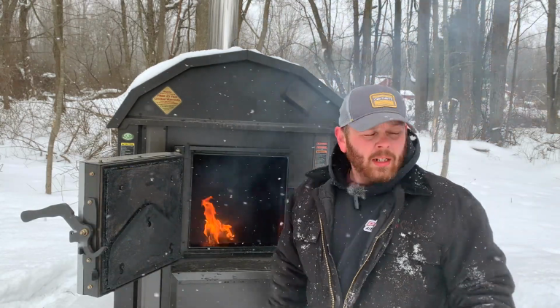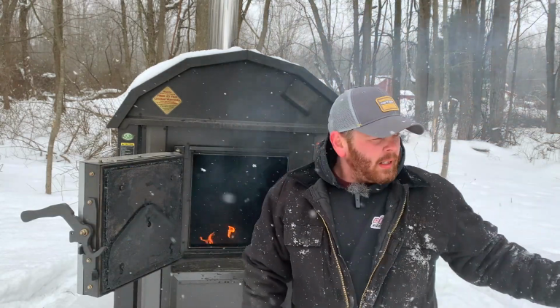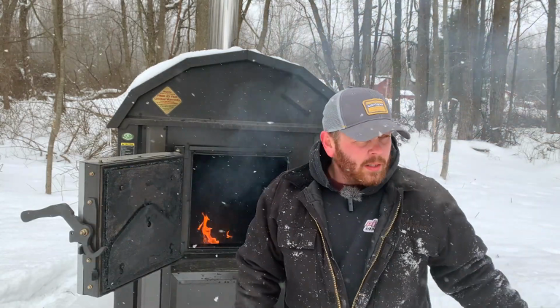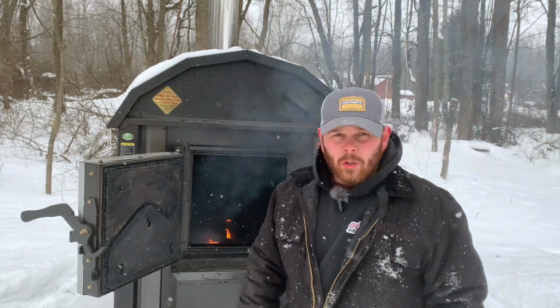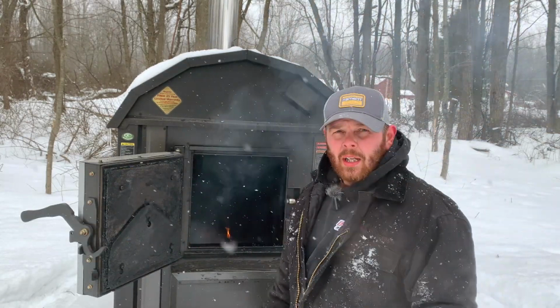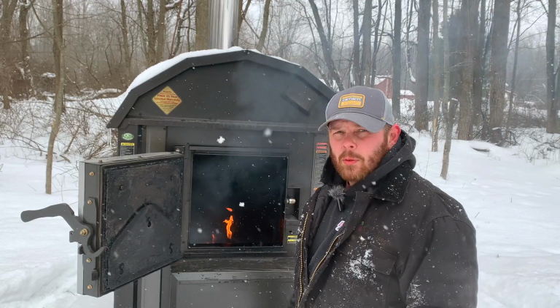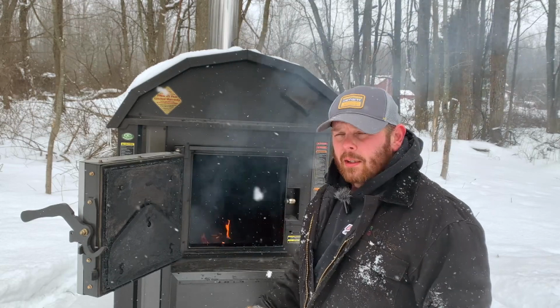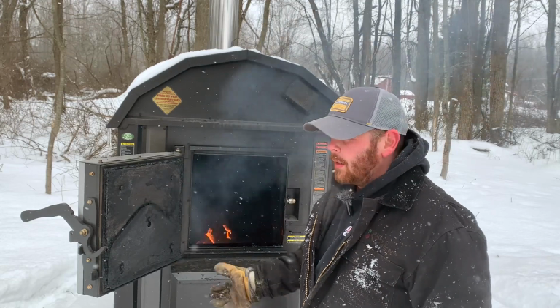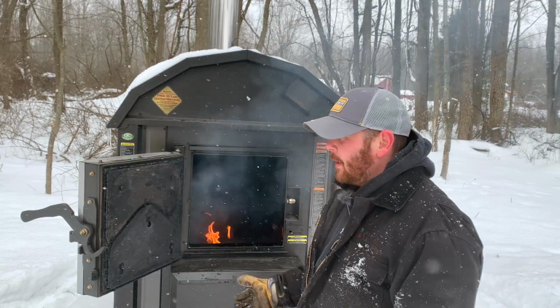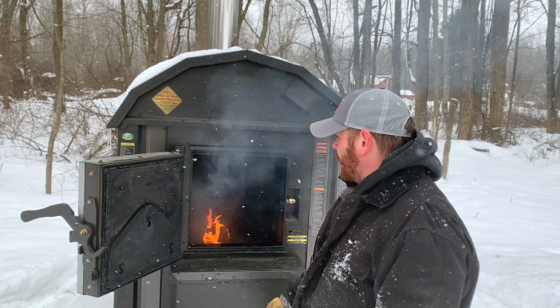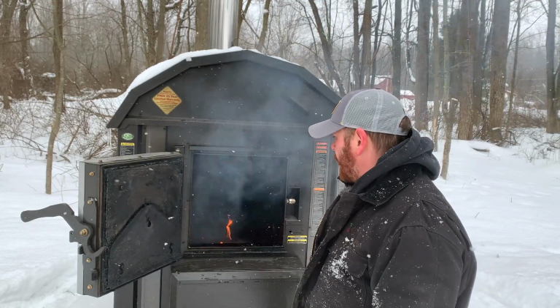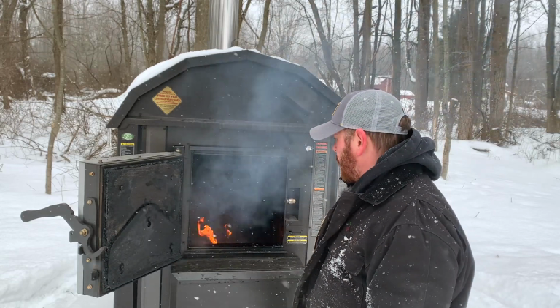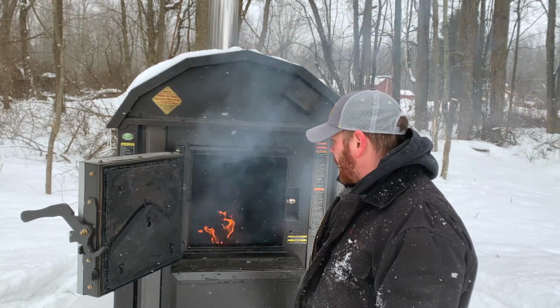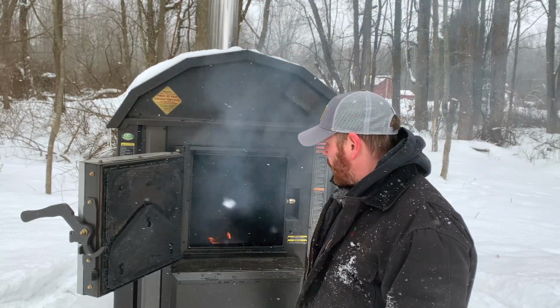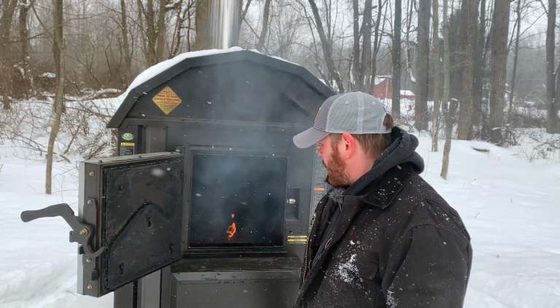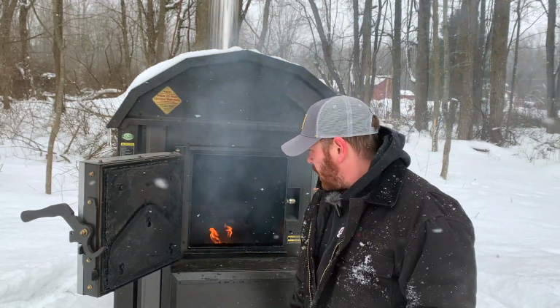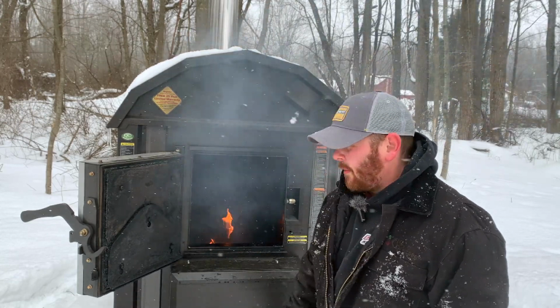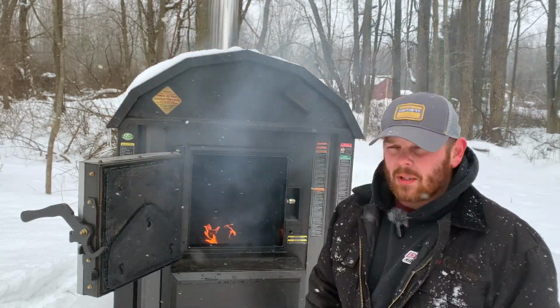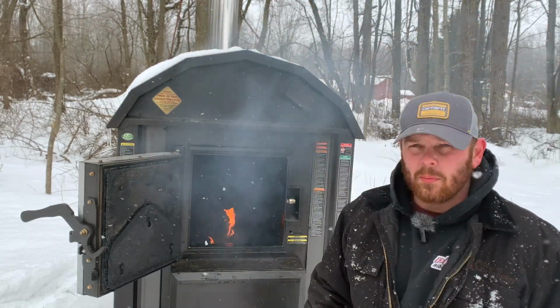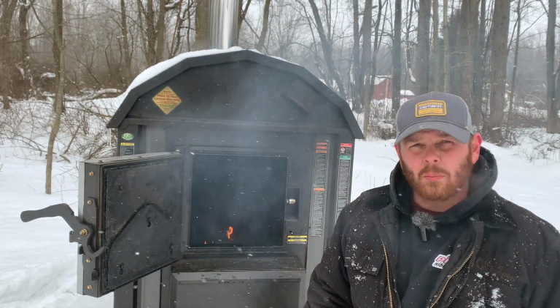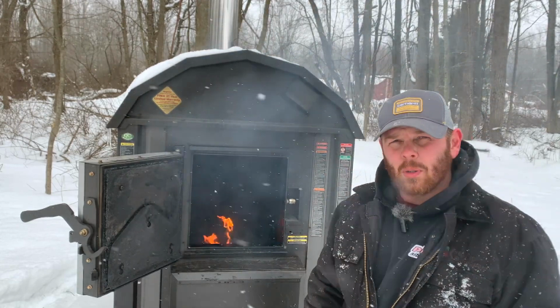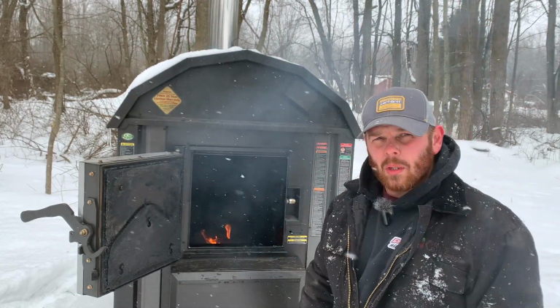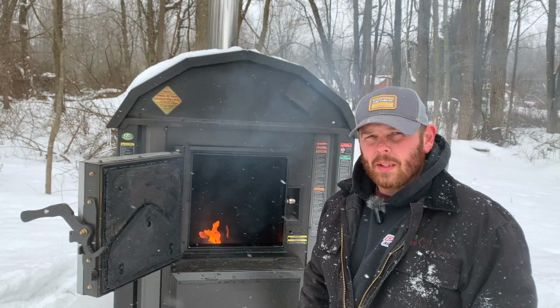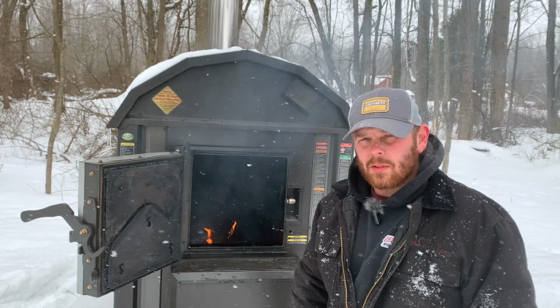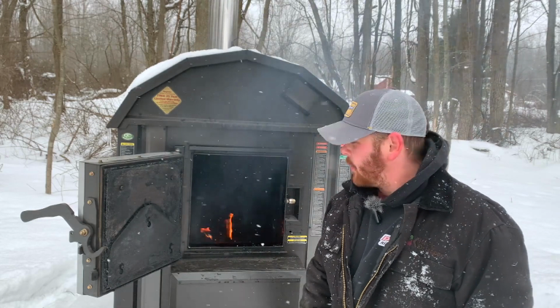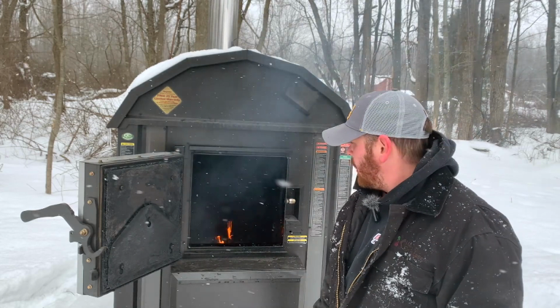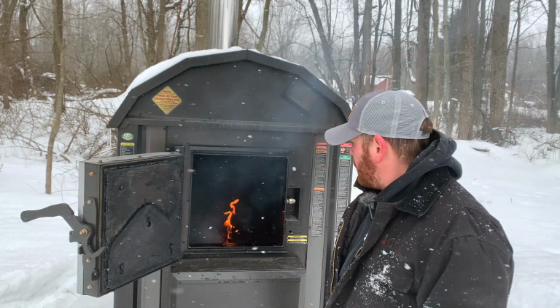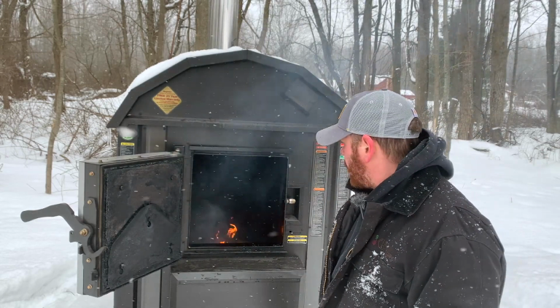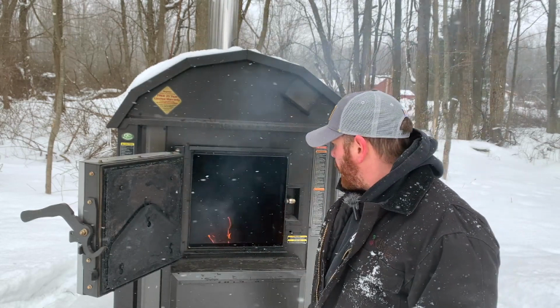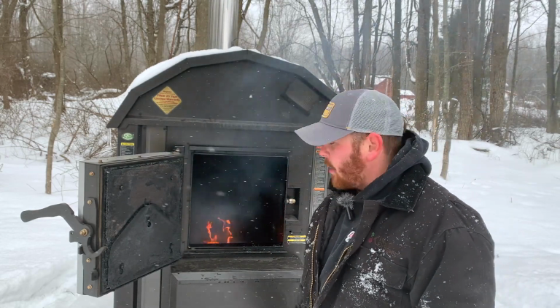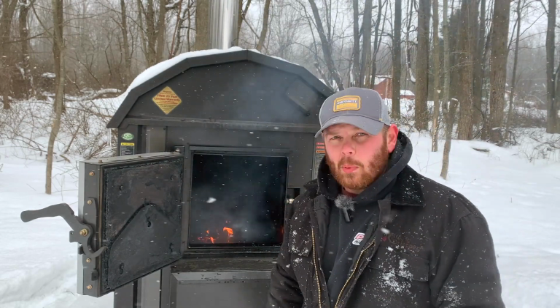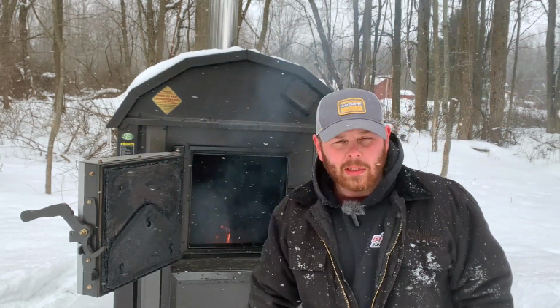I'll get some wood. I'll come back out here probably five or six hours from now, so I'm not going to put a whole lot of wood in — just enough to make sure I get through that point.